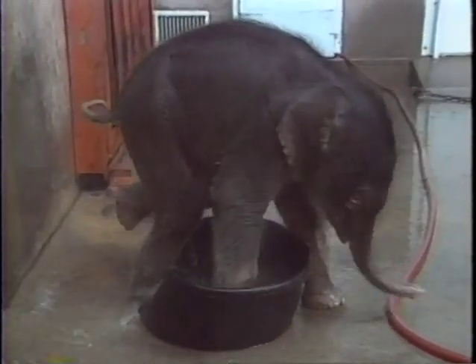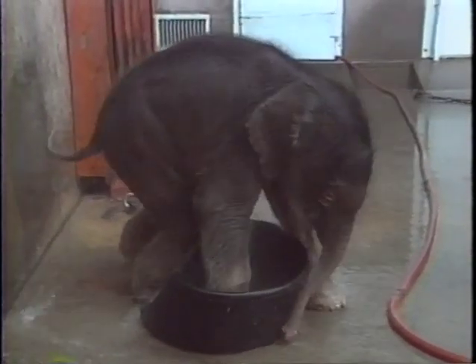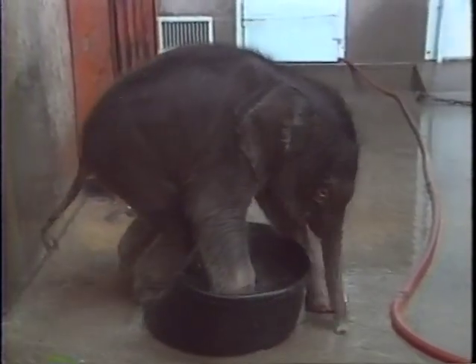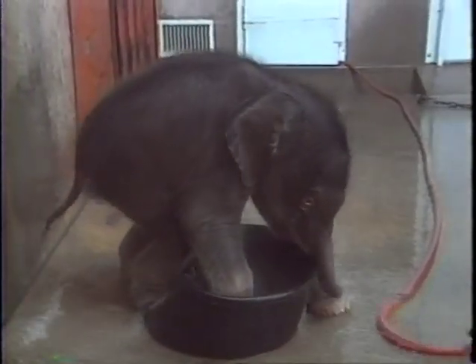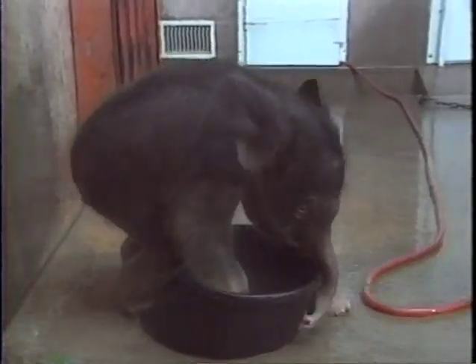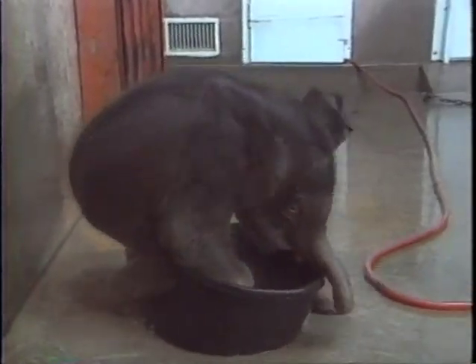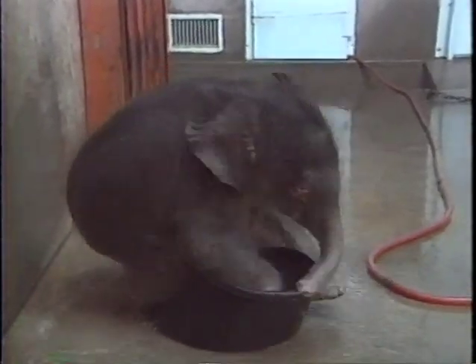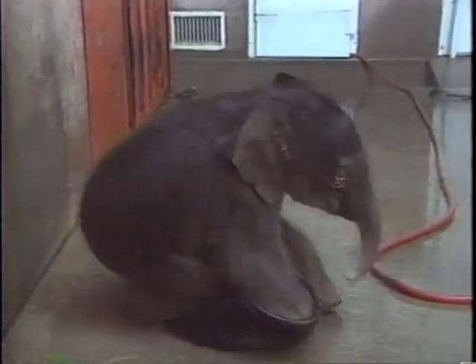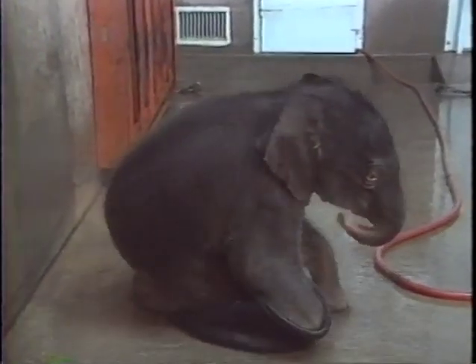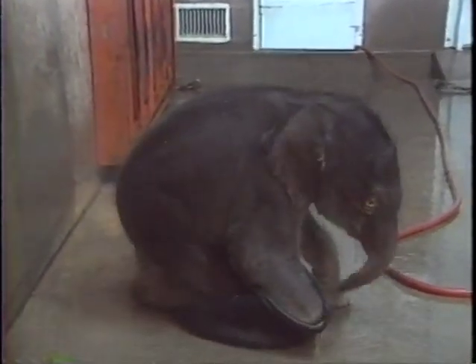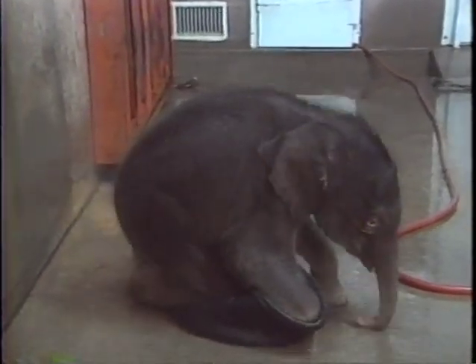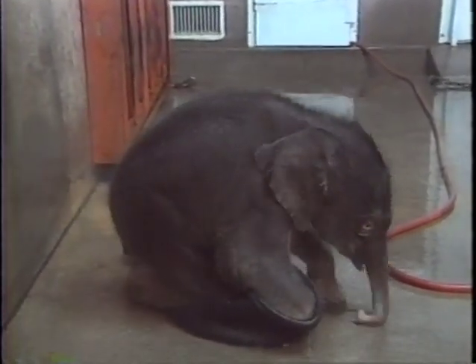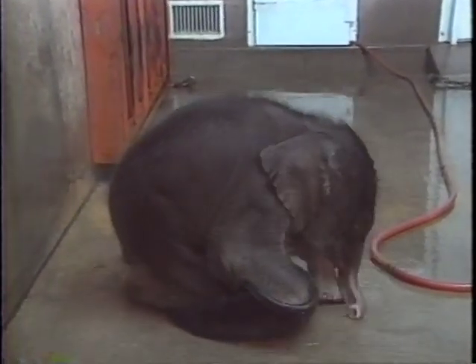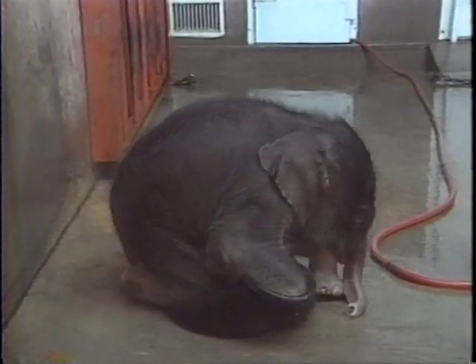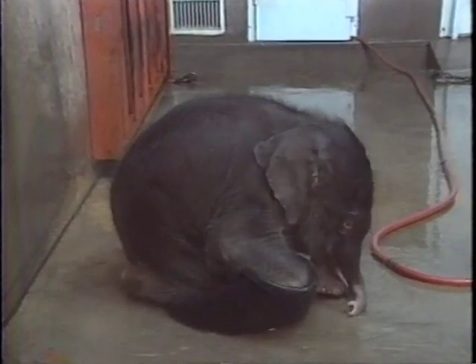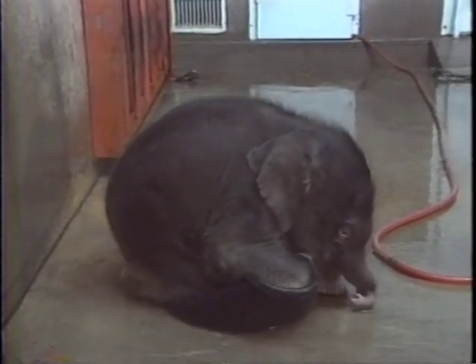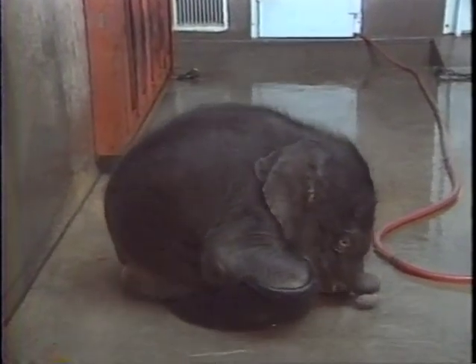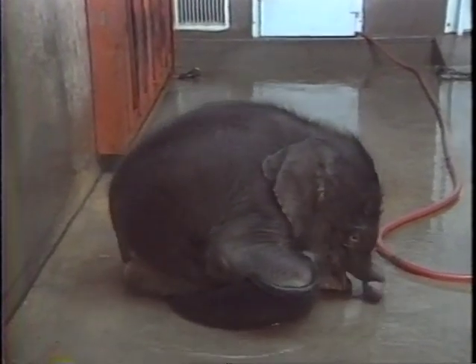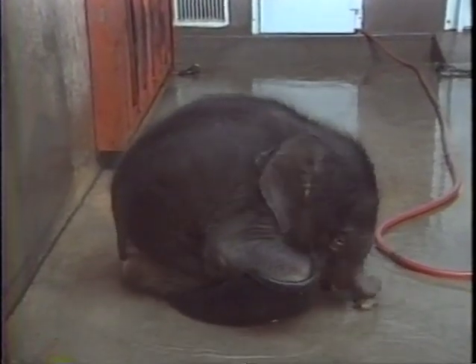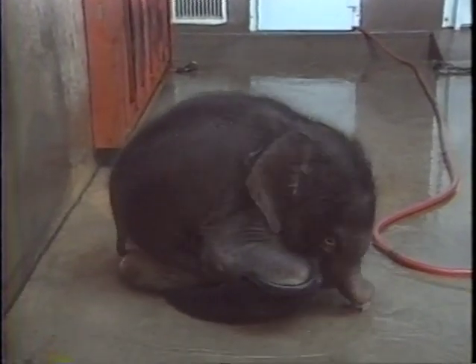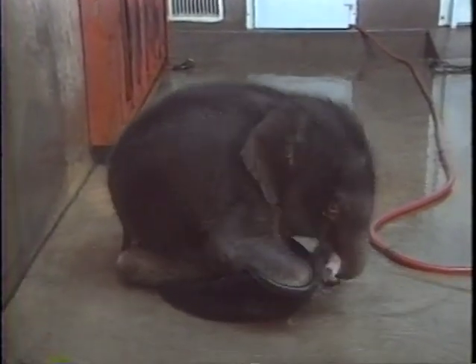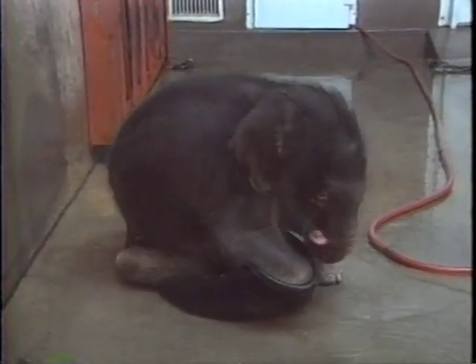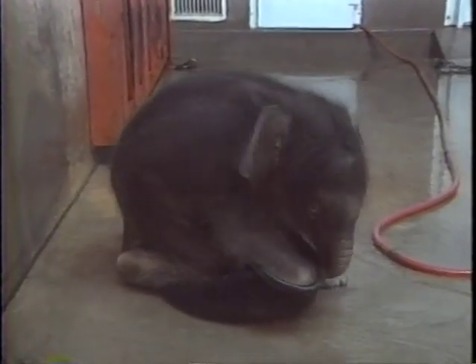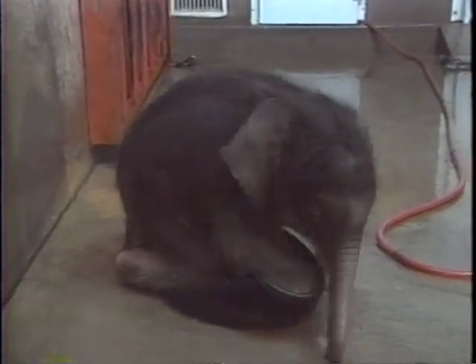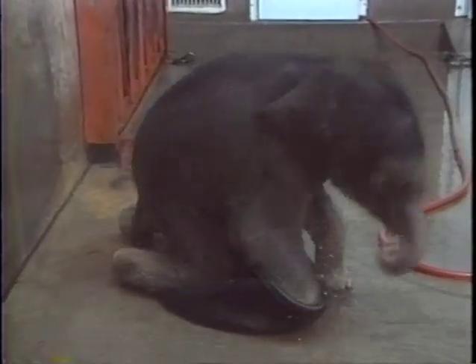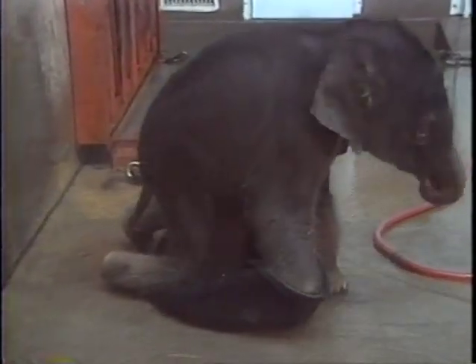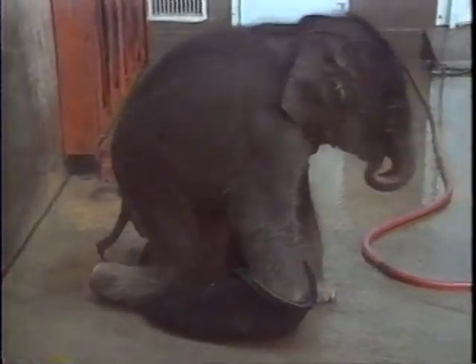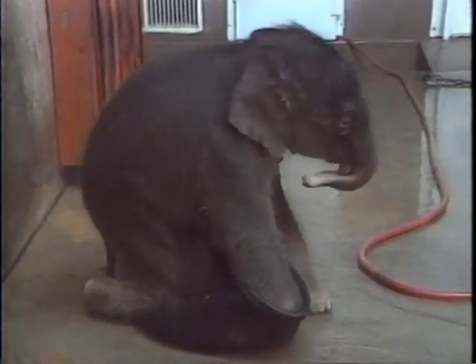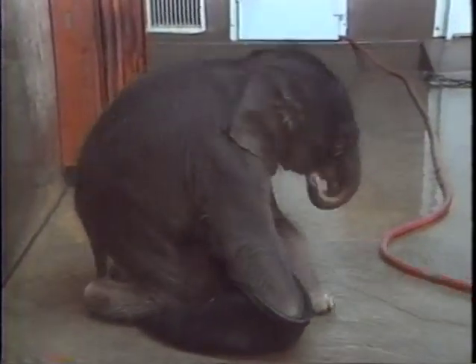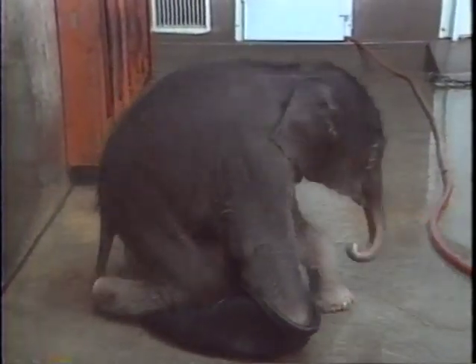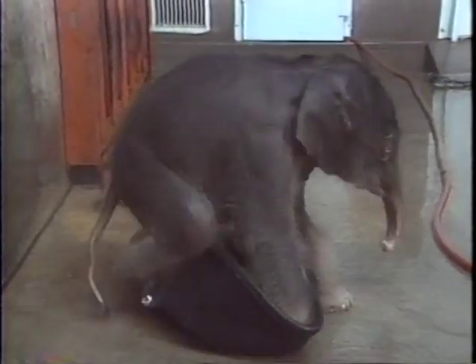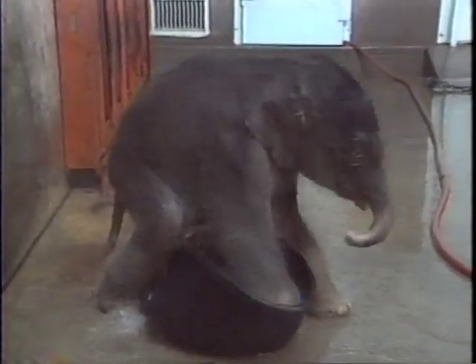Every day is a learning experience for Raja and his keepers alike. They've never had a baby elephant here, and some of his antics have caught them off guard.